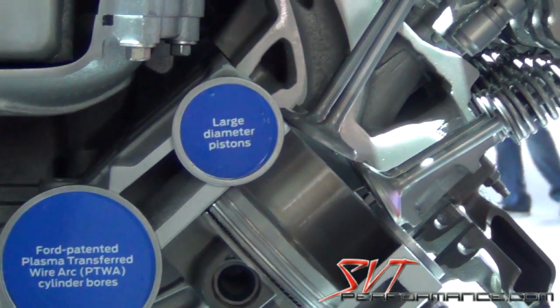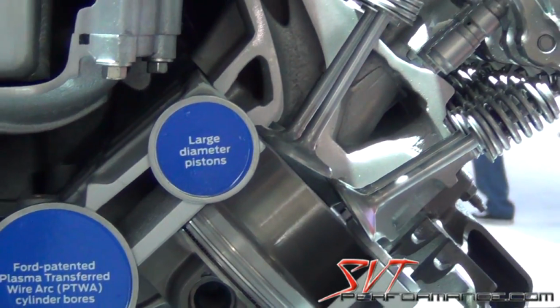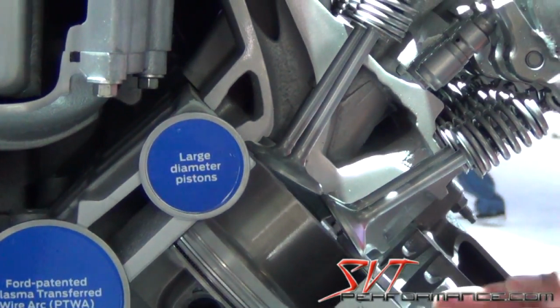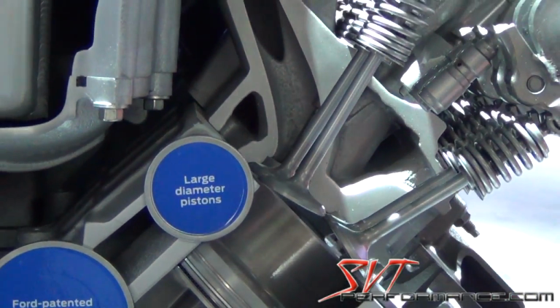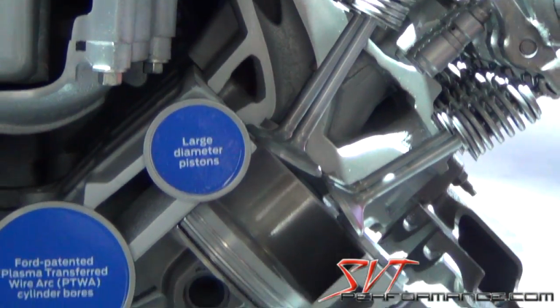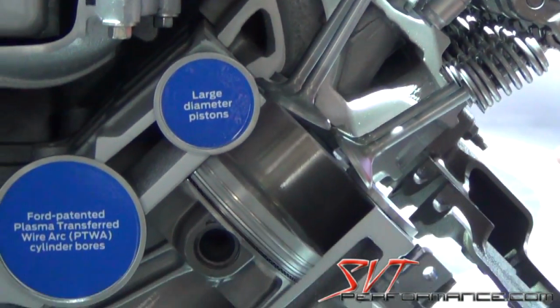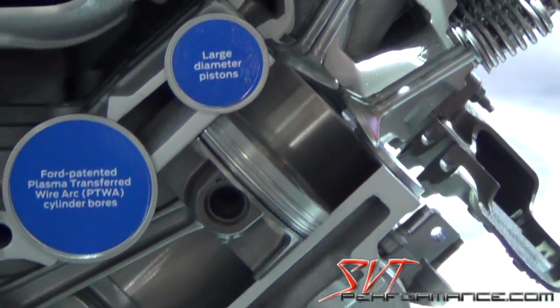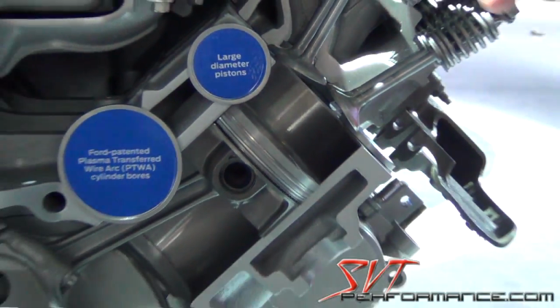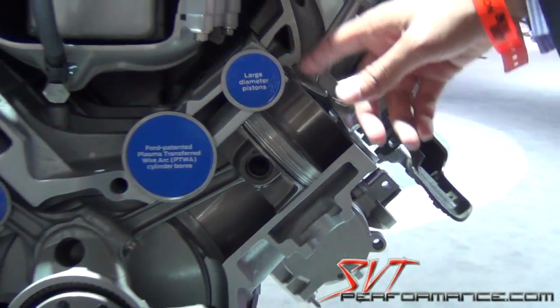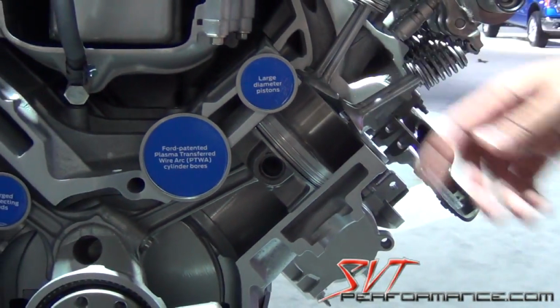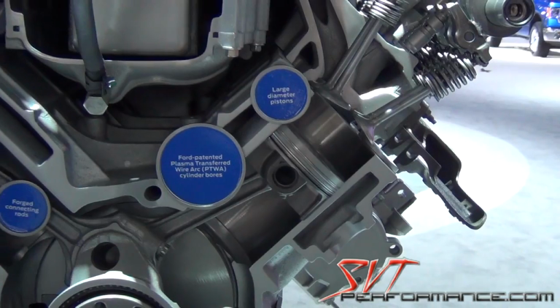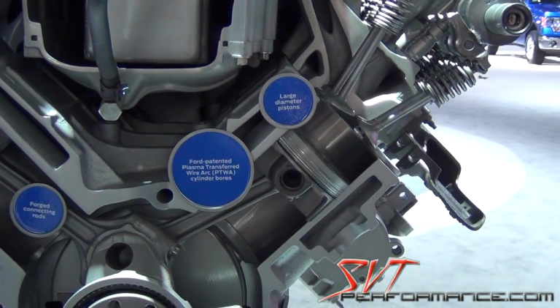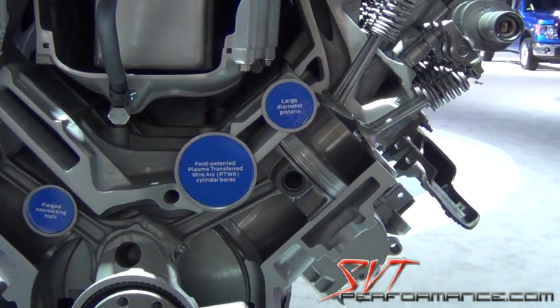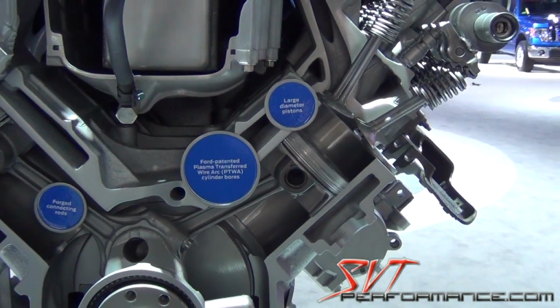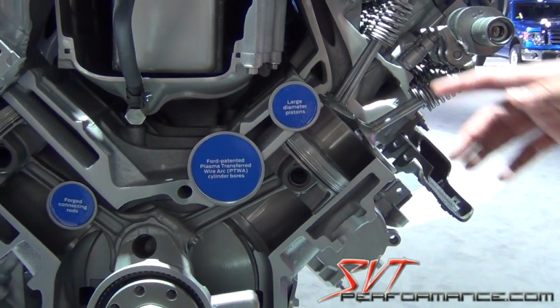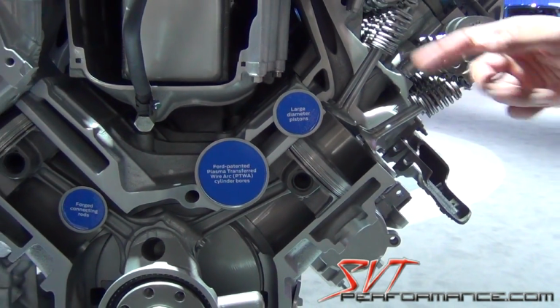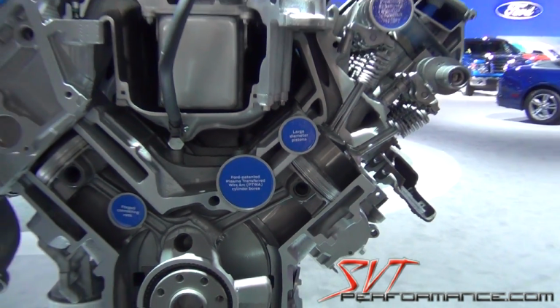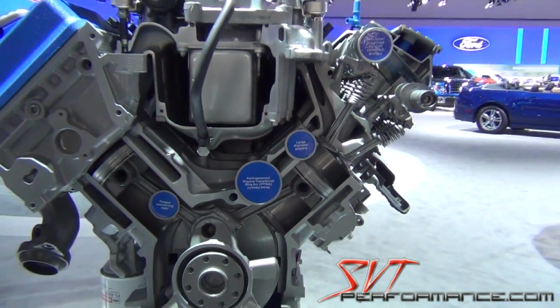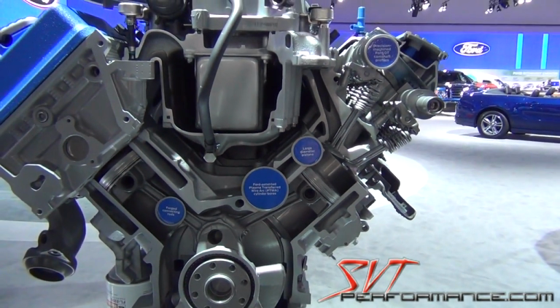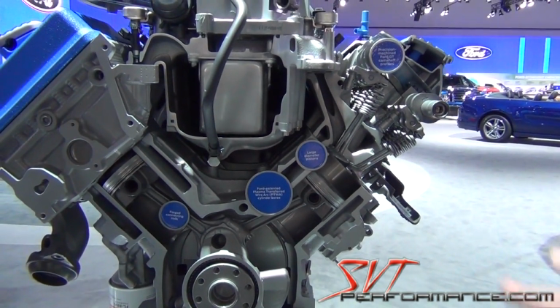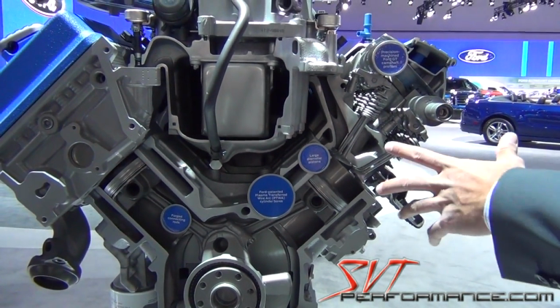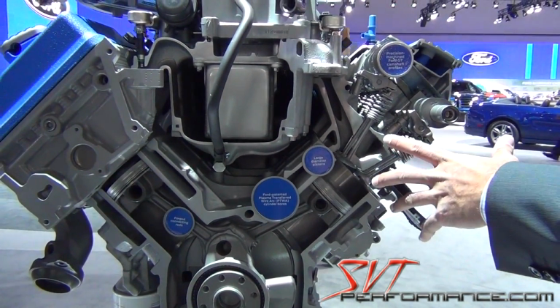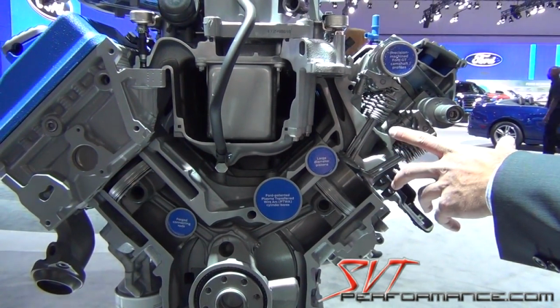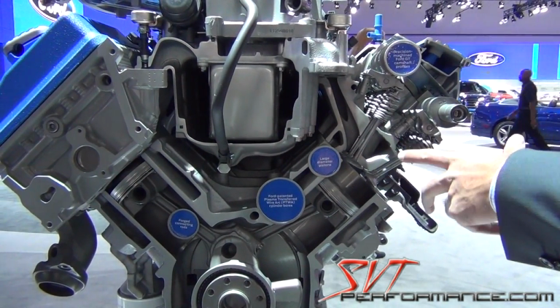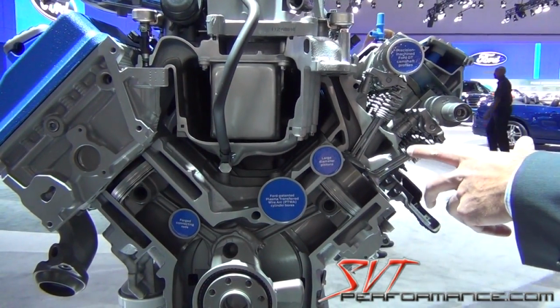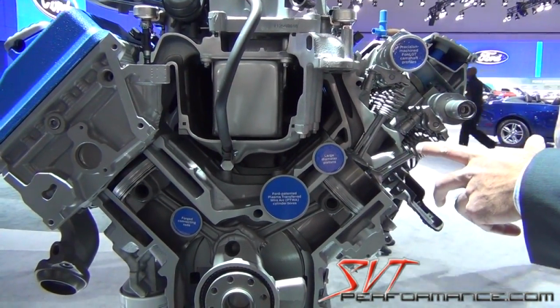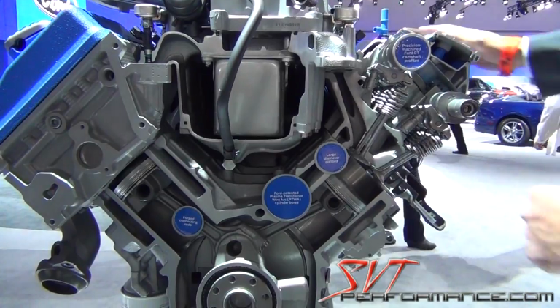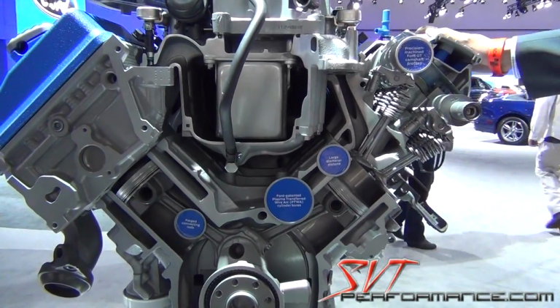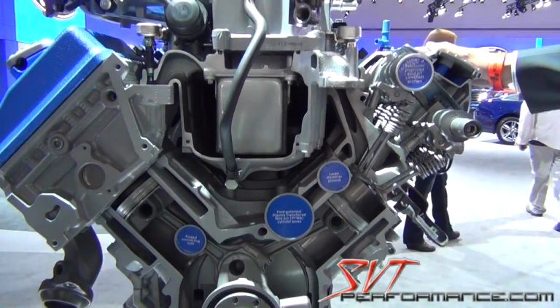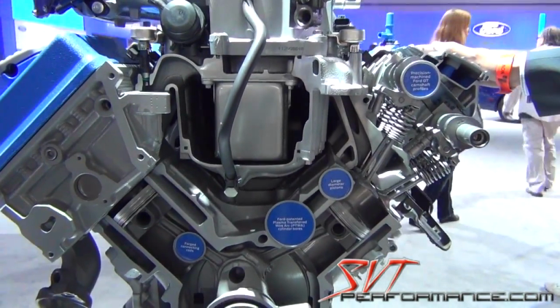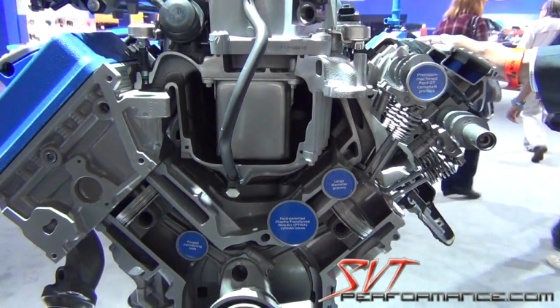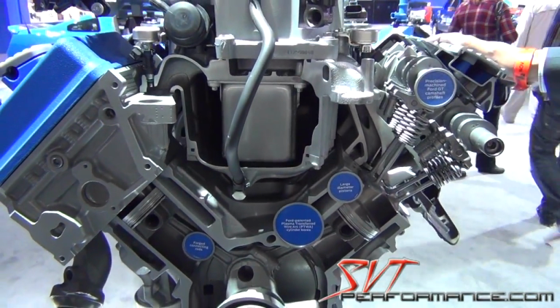We've got cross-drilled cylinder heads to cool the exhaust valve. We've got a new four-layer head gasket with new head bolts.